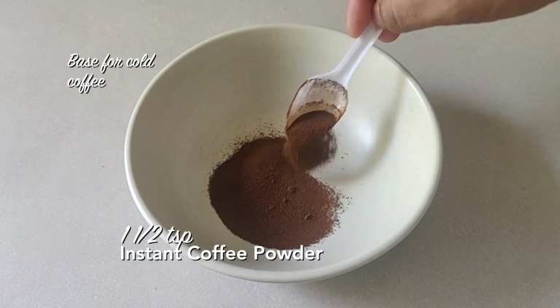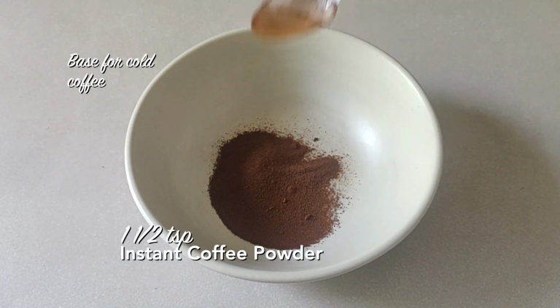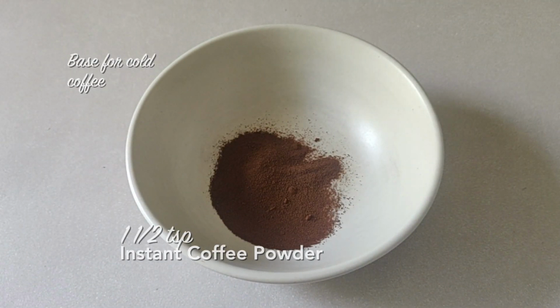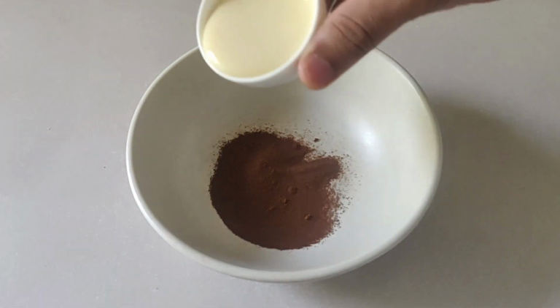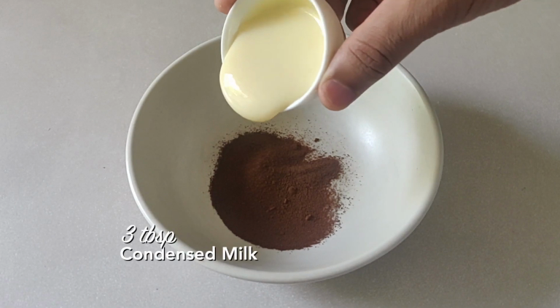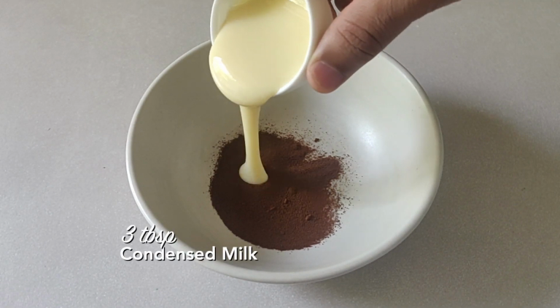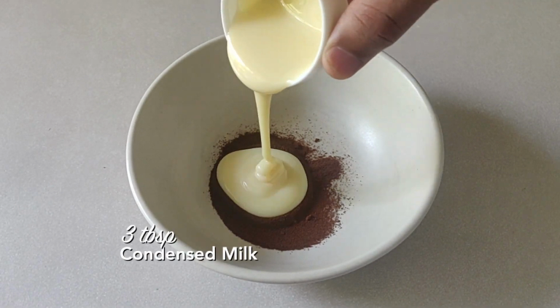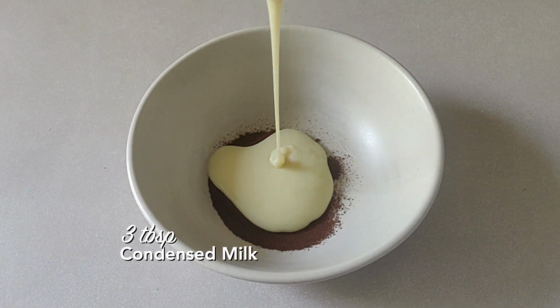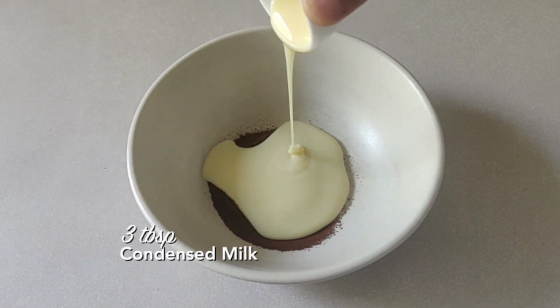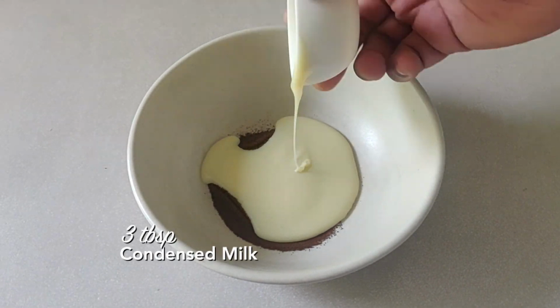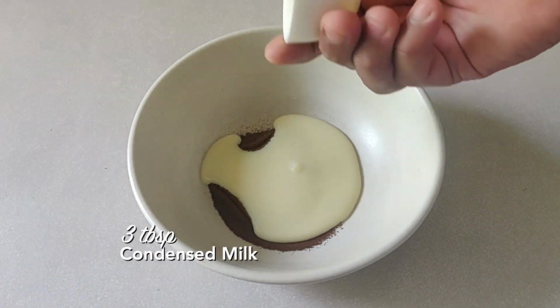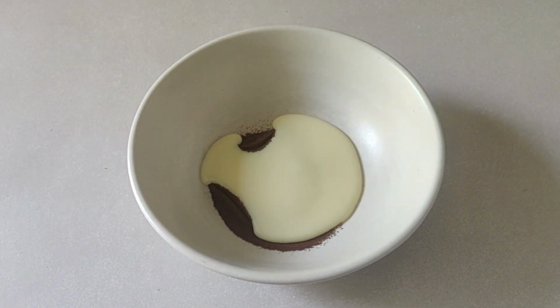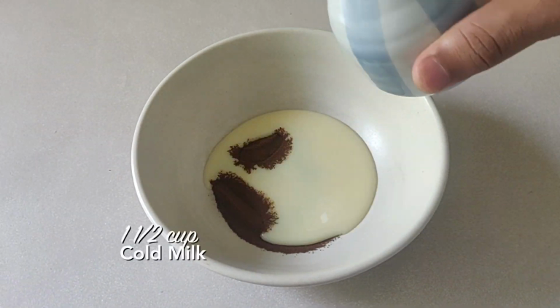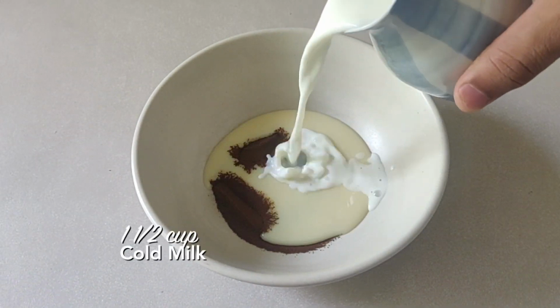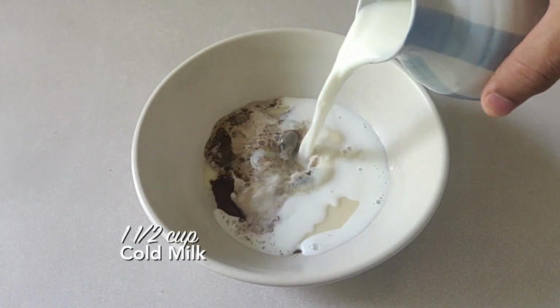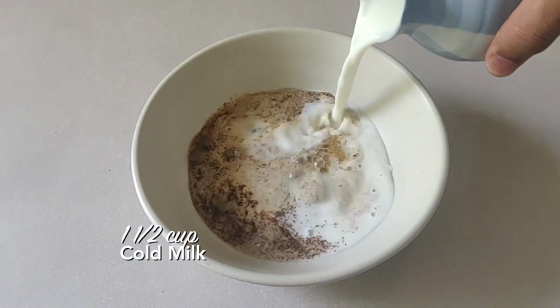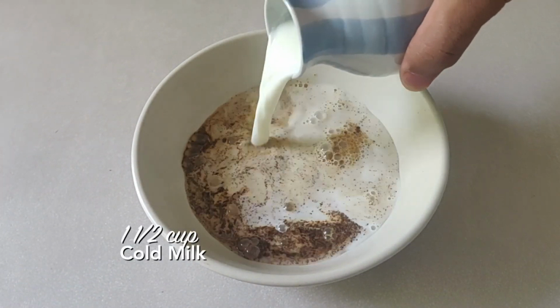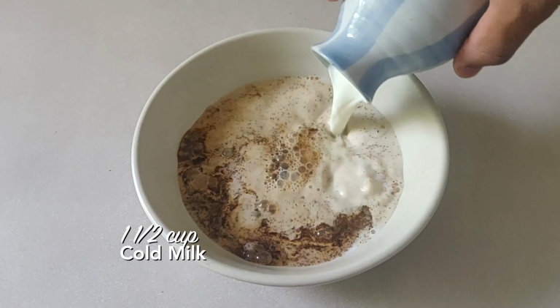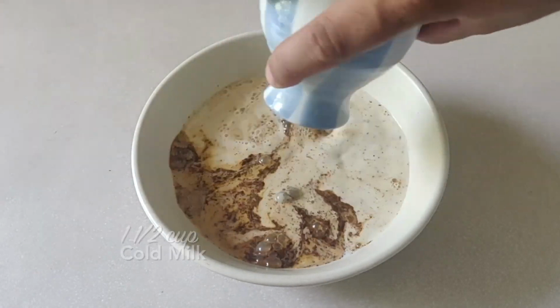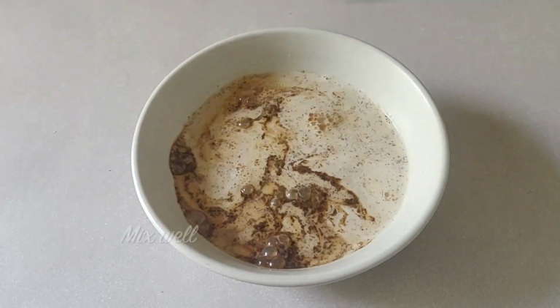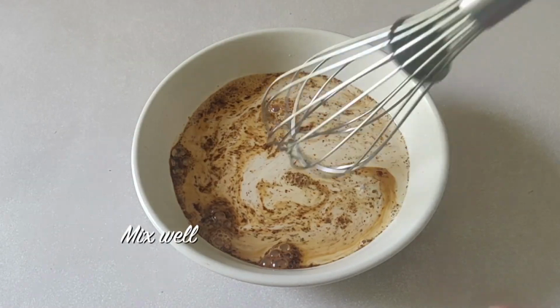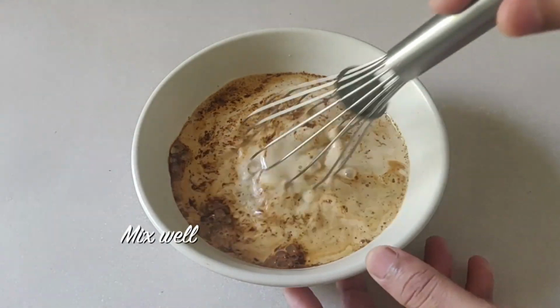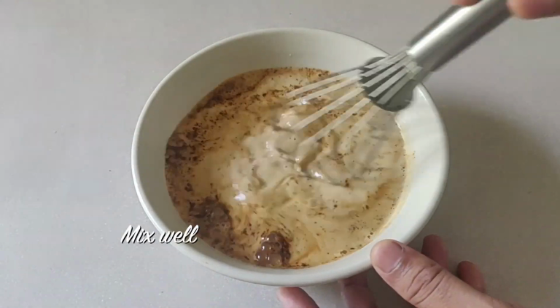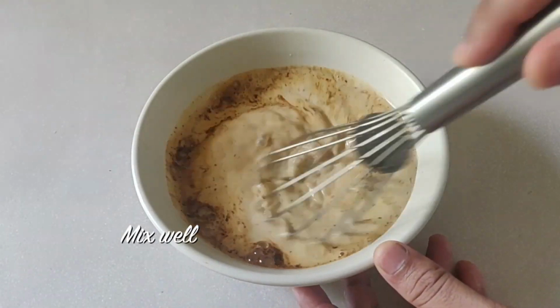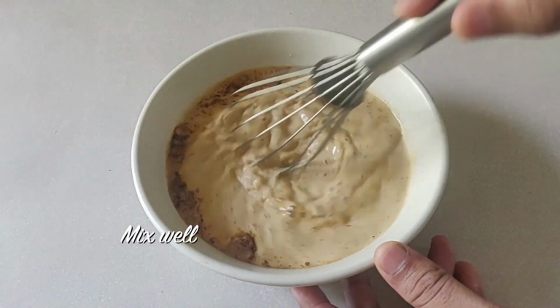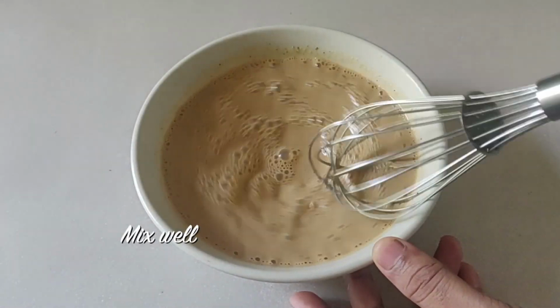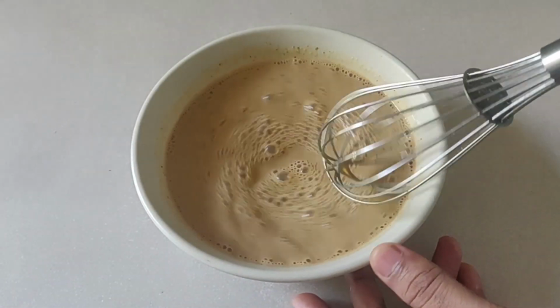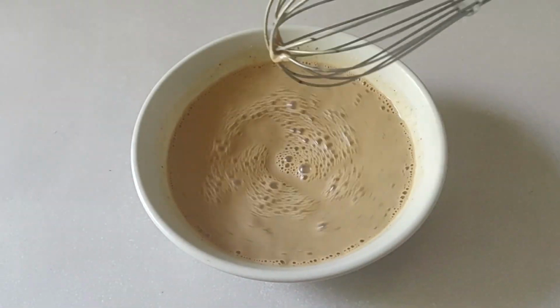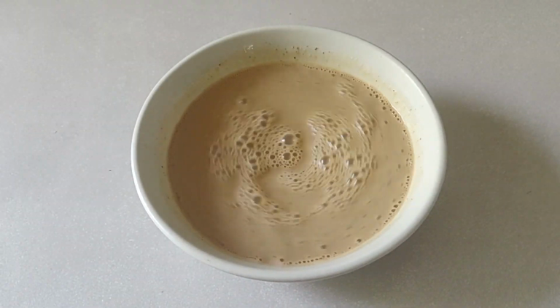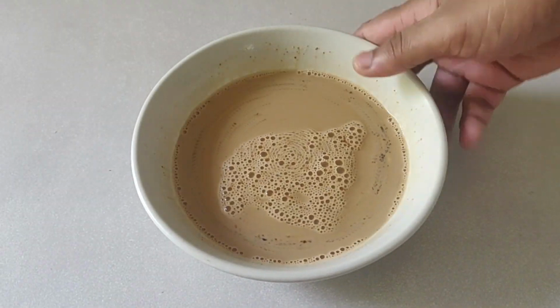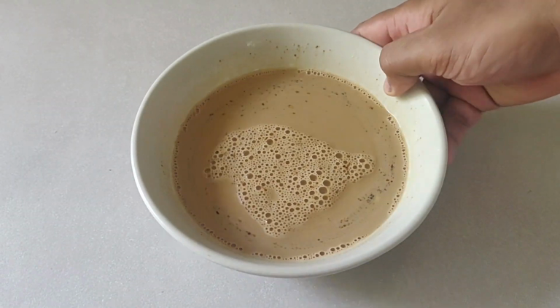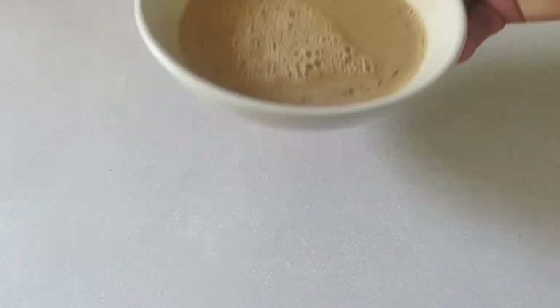Now for the cold coffee base: take coffee in a bowl, add a little condensed milk, then add your milk. Mix it all up and refrigerate this as well.